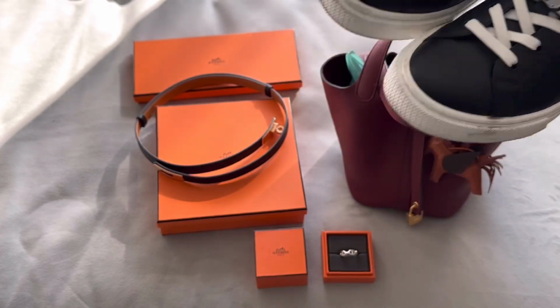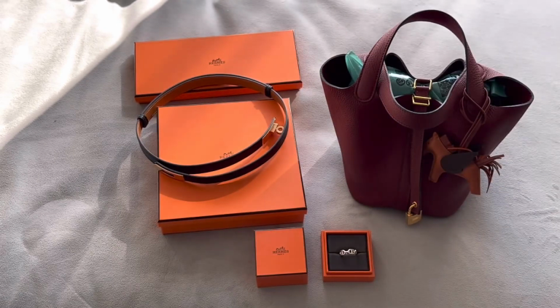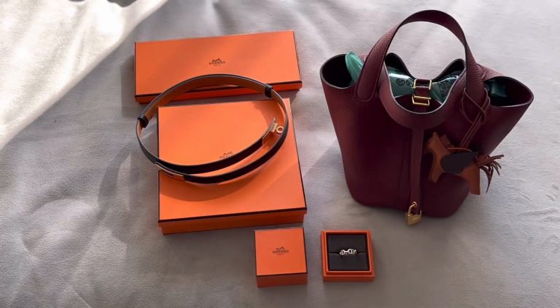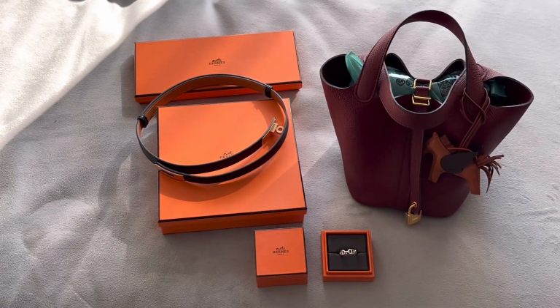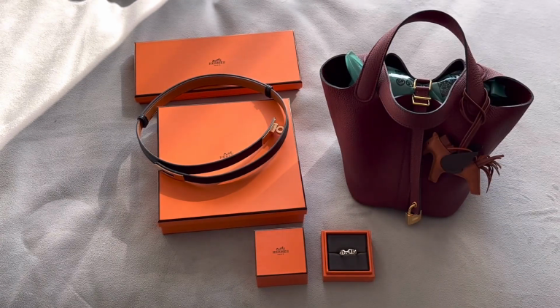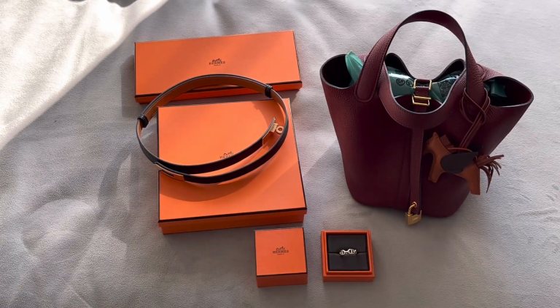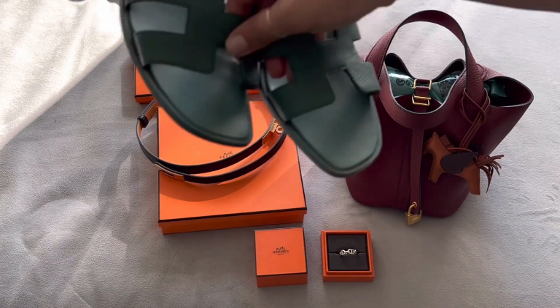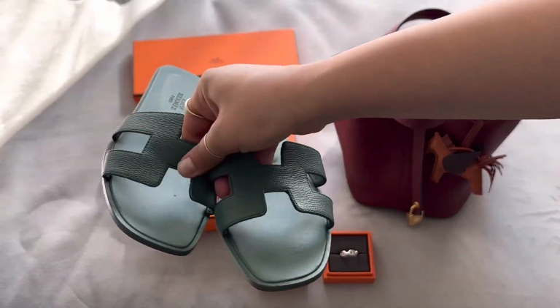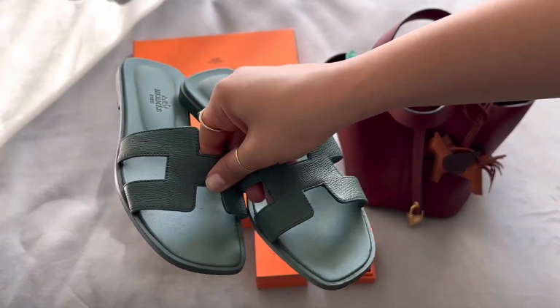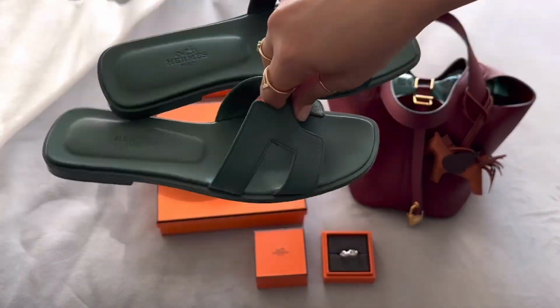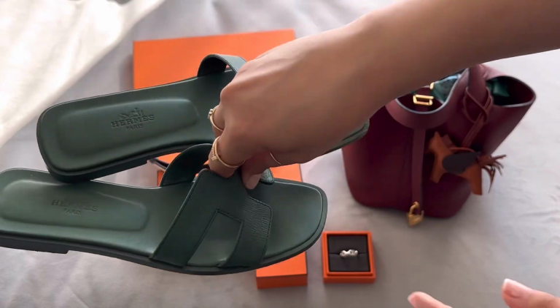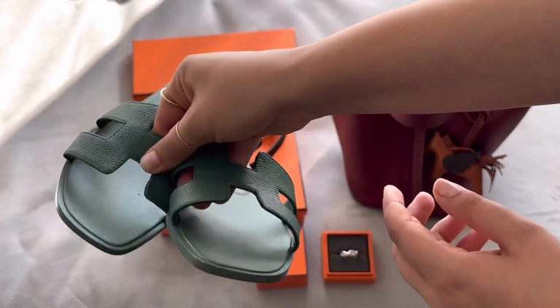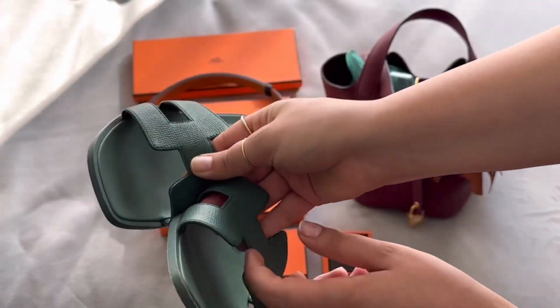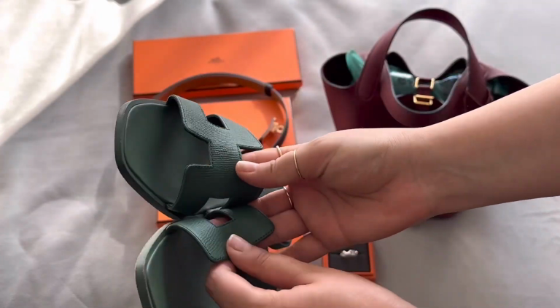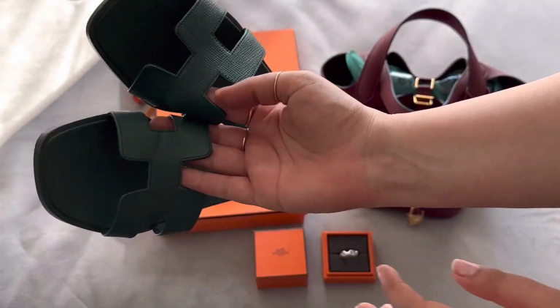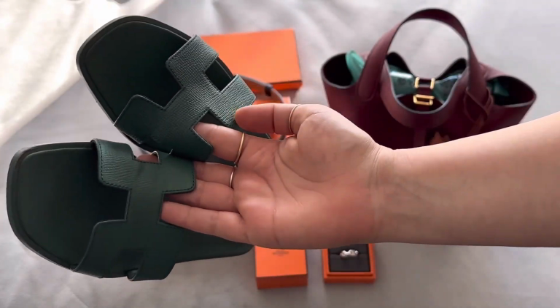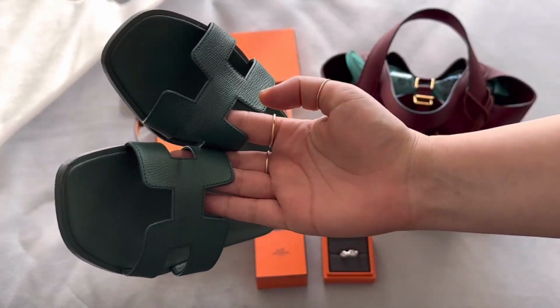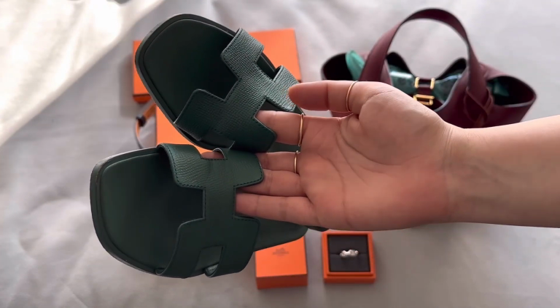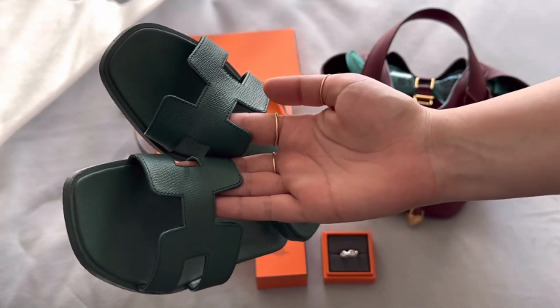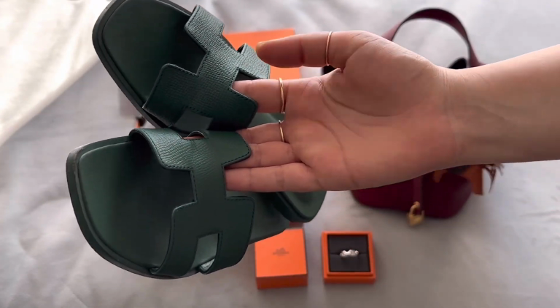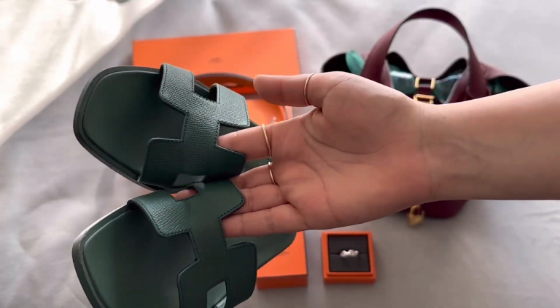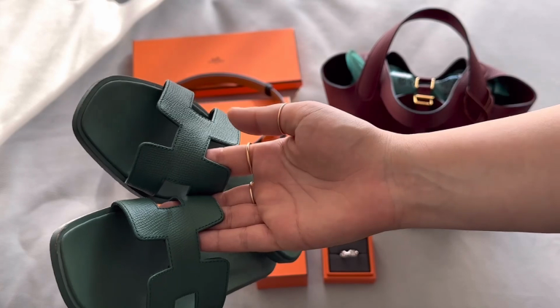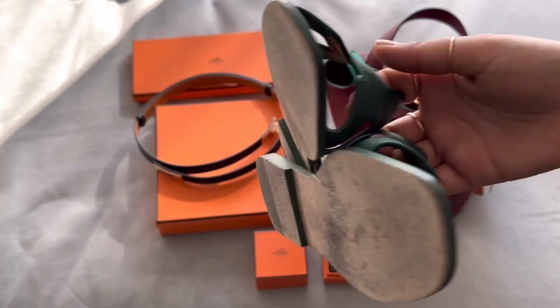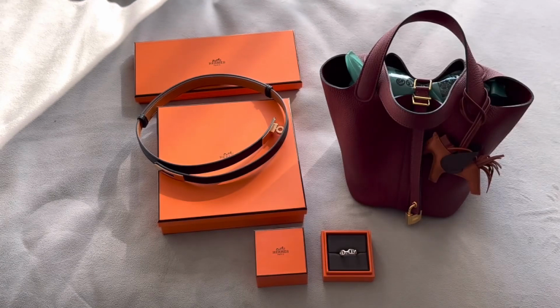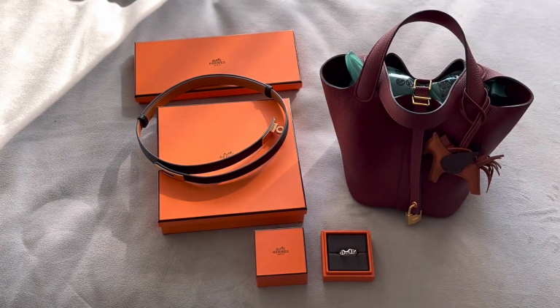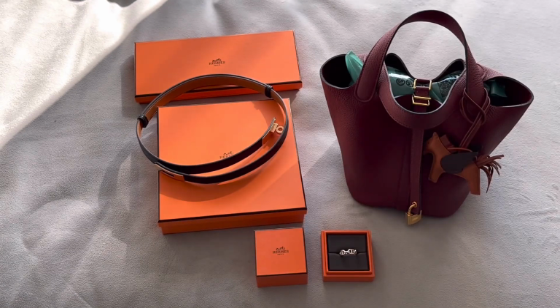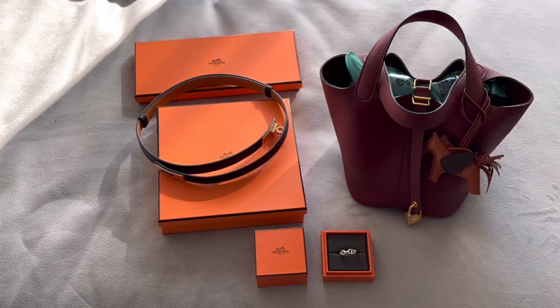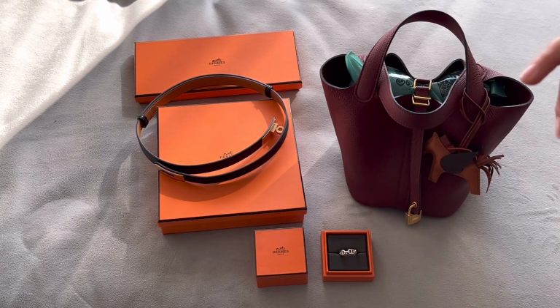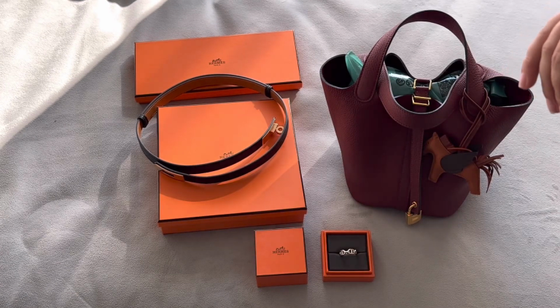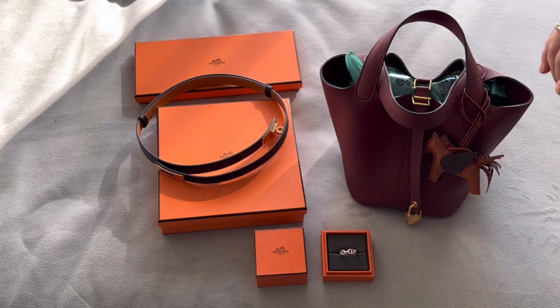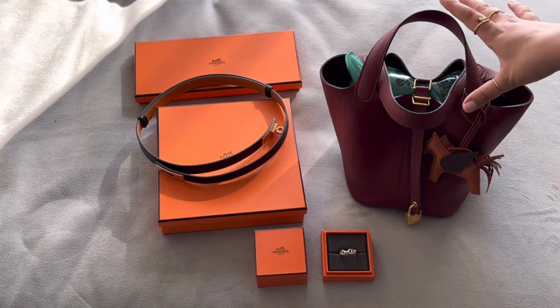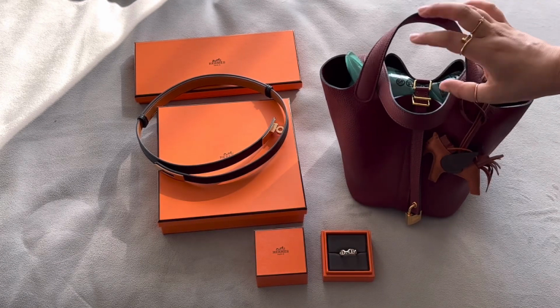At the same time under my account I also got these slides — the orange sandals in this beautiful cactus-y color — and these were $700 US dollars.